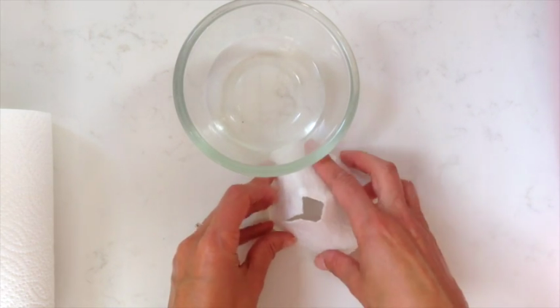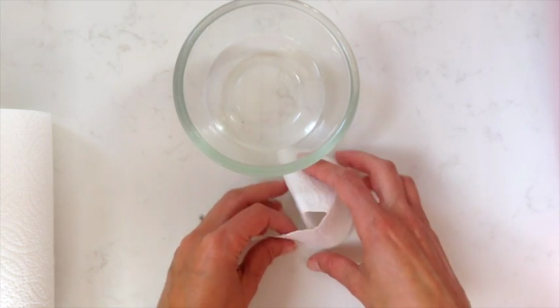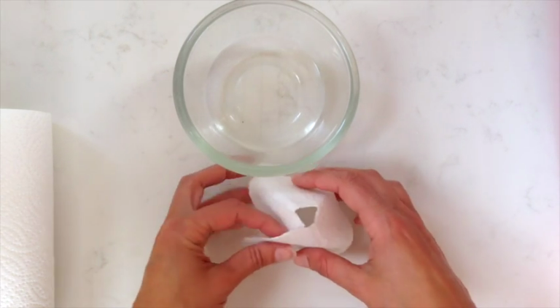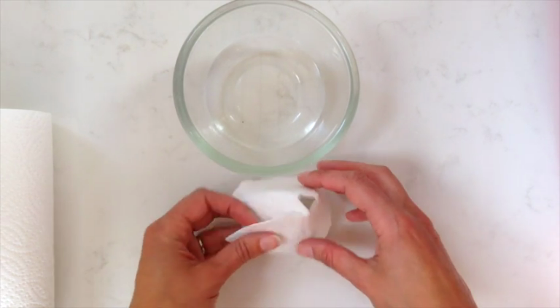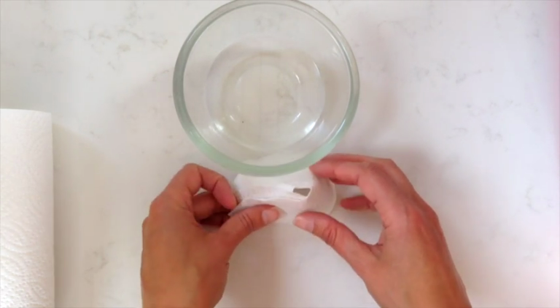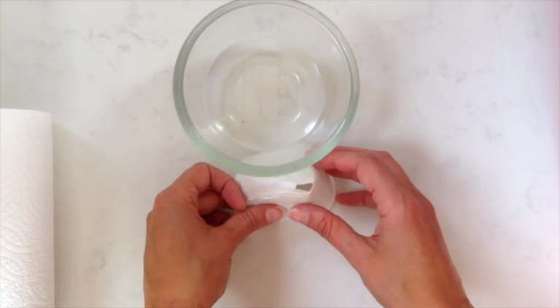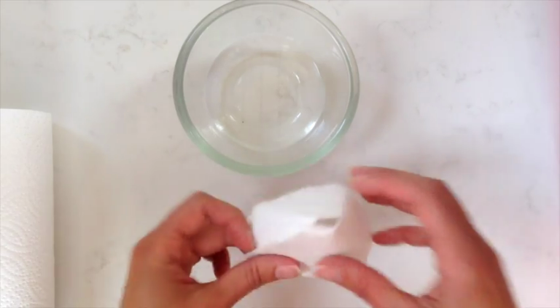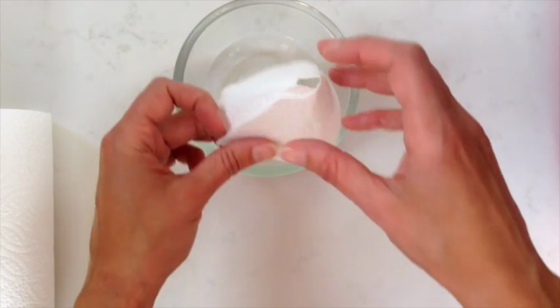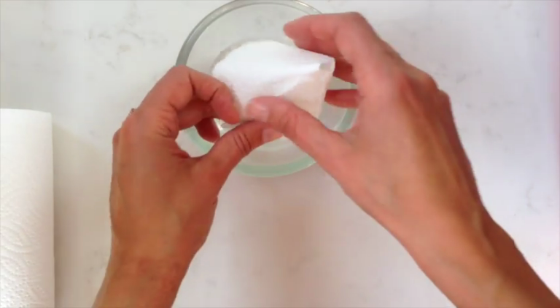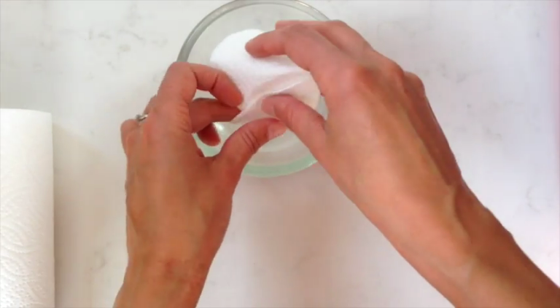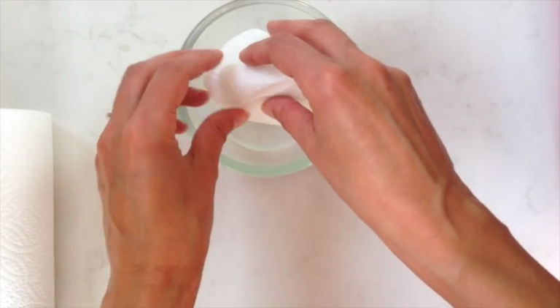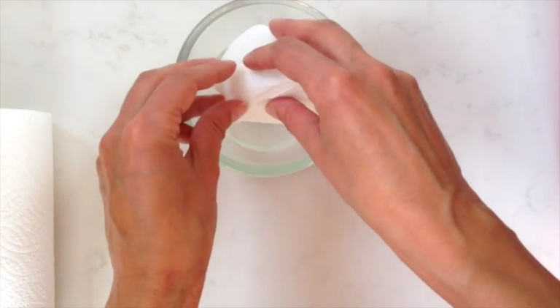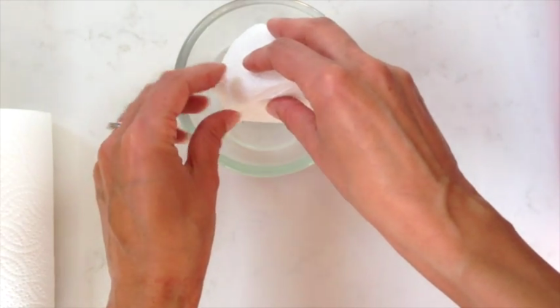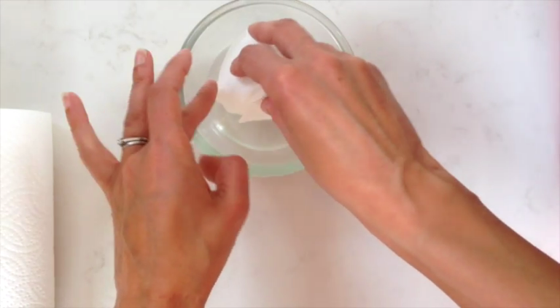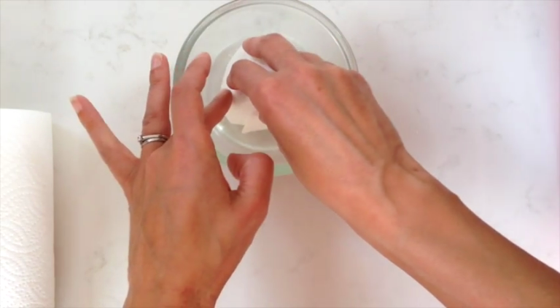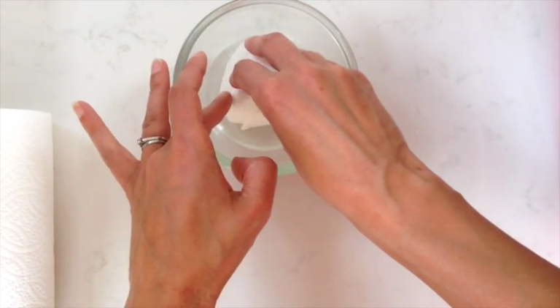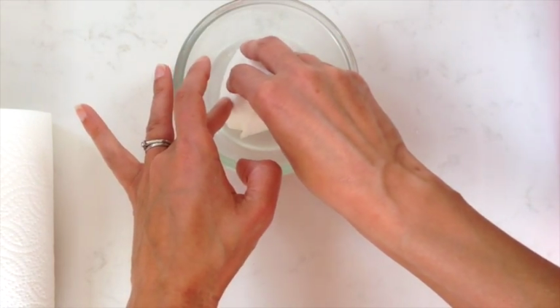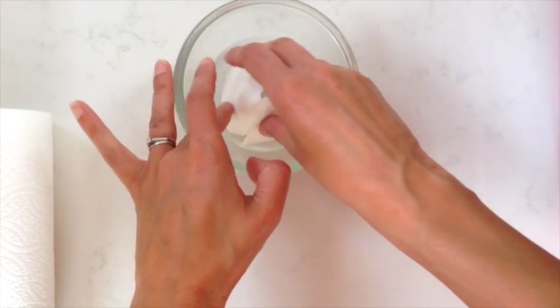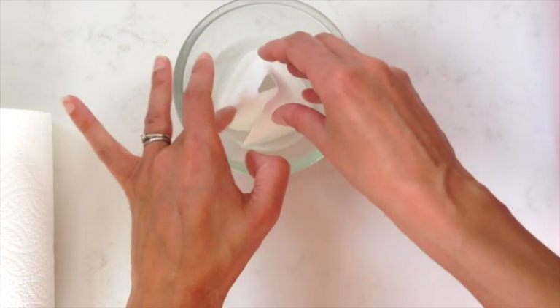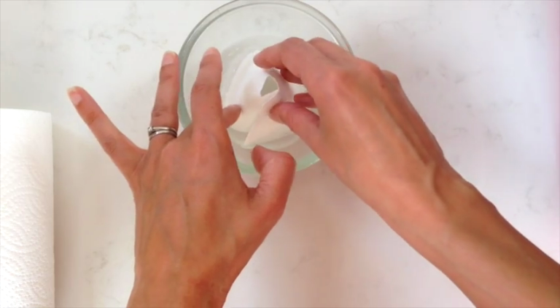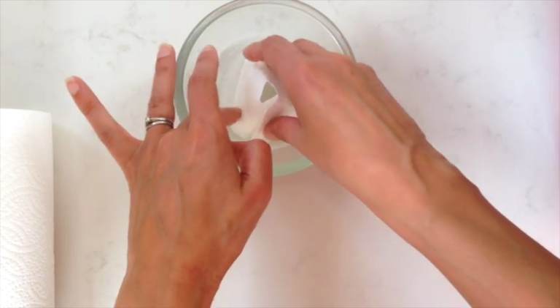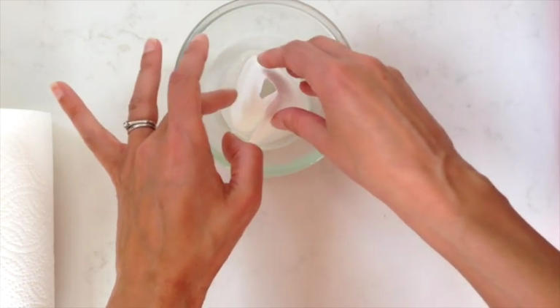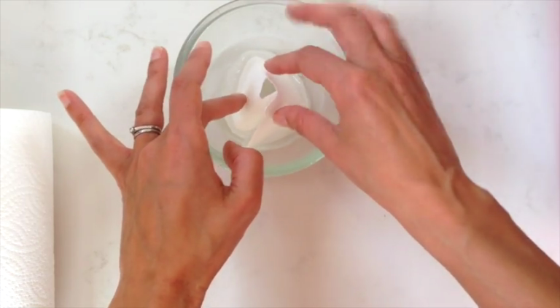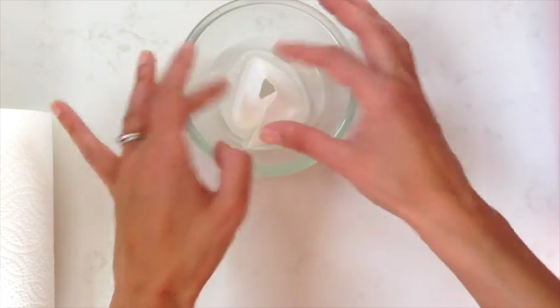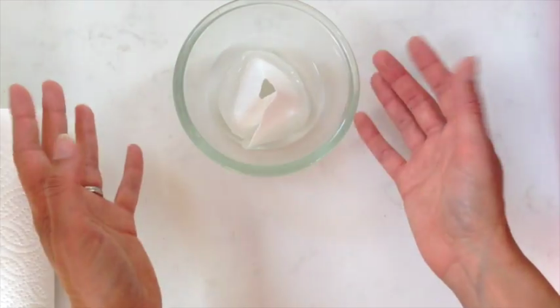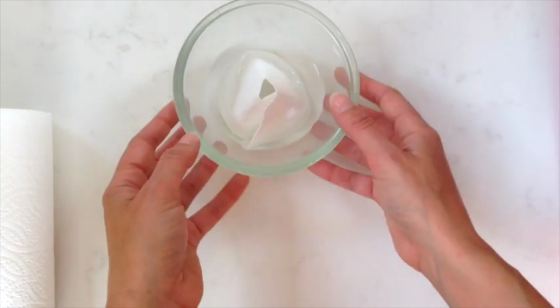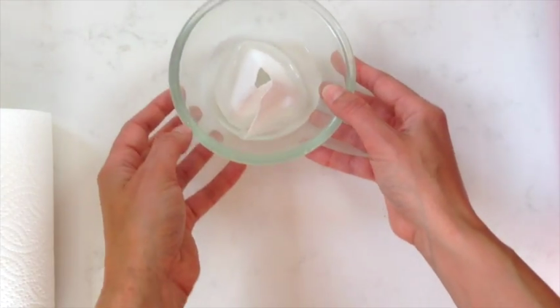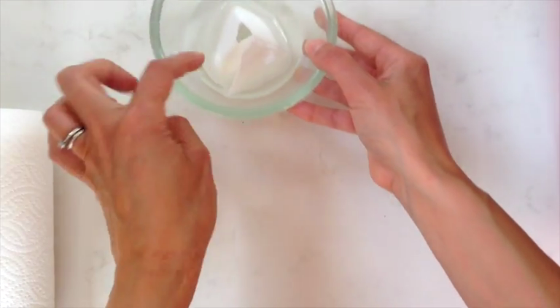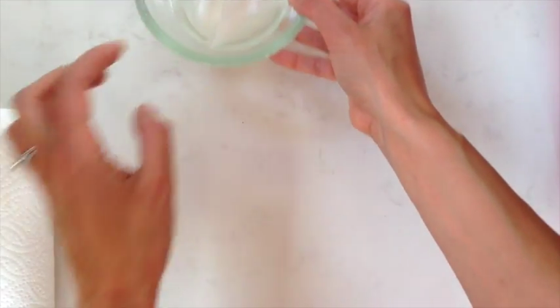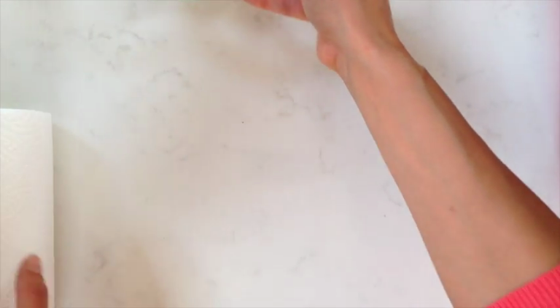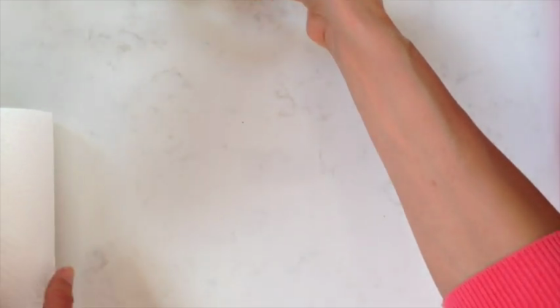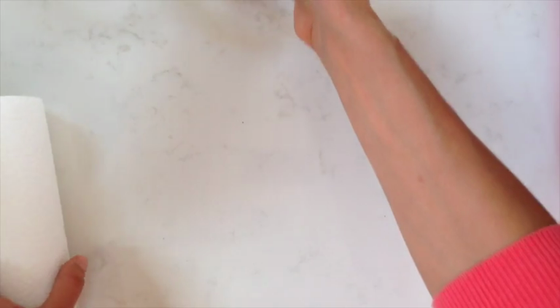That should about do it, and then you can put it in the water like that. Stand it up and it's going to soak up the water to the top.